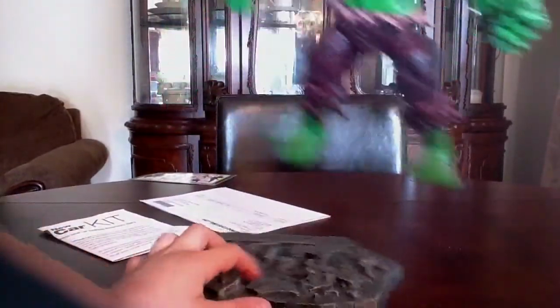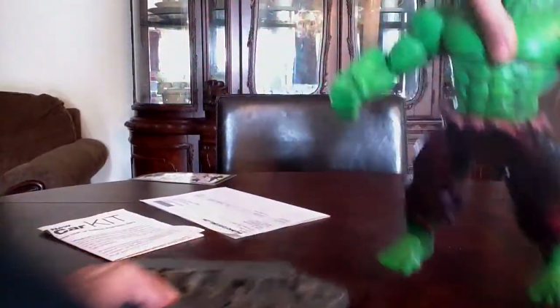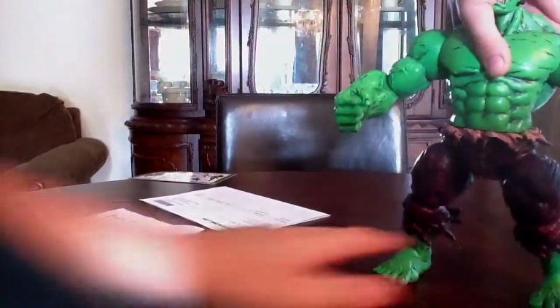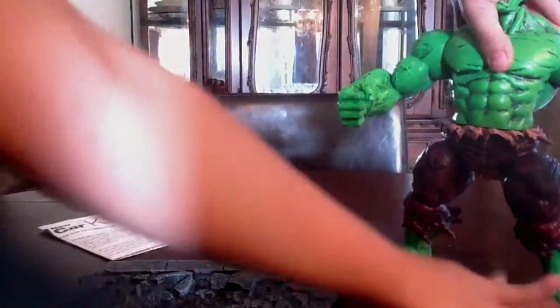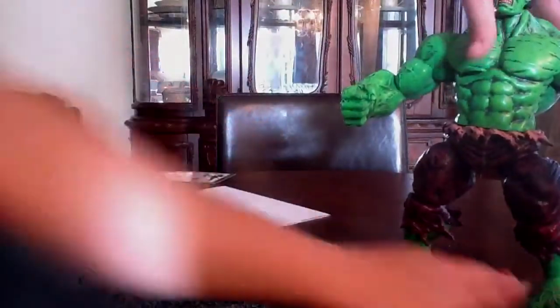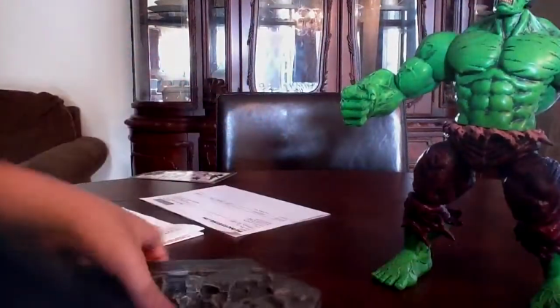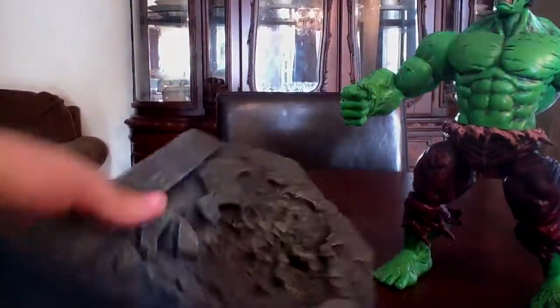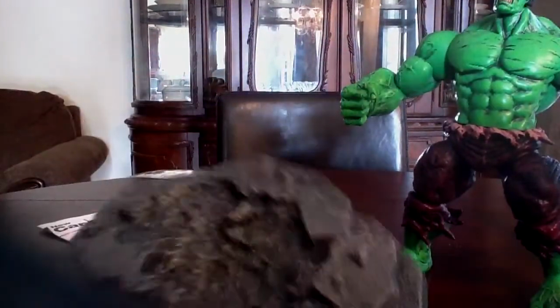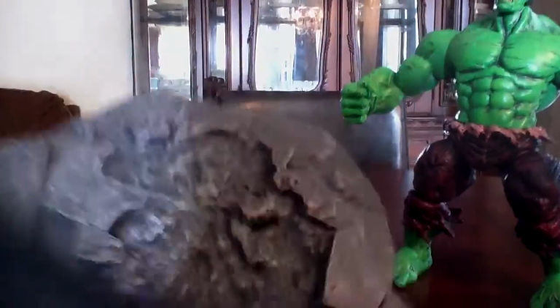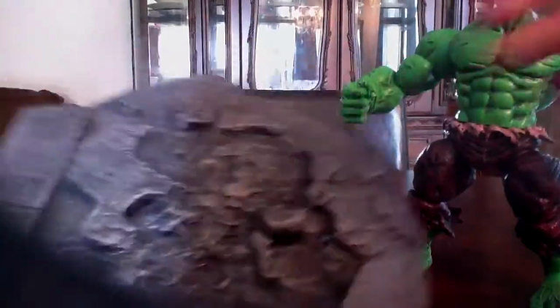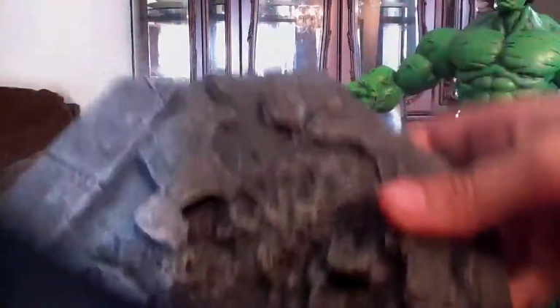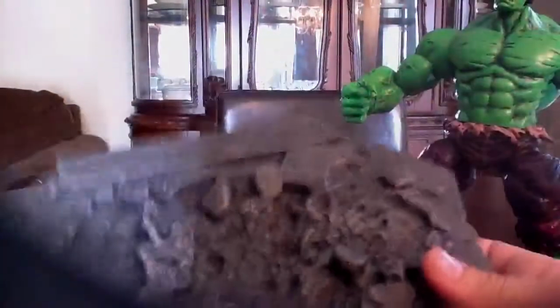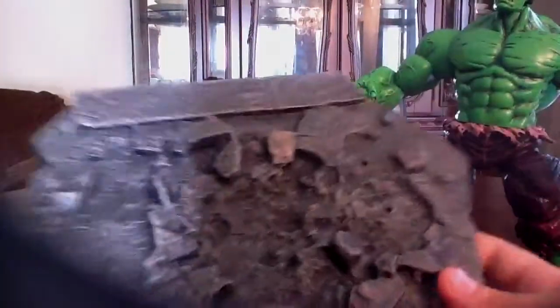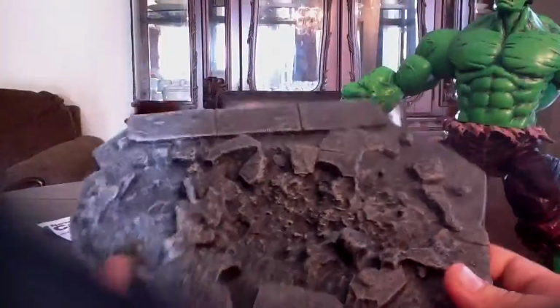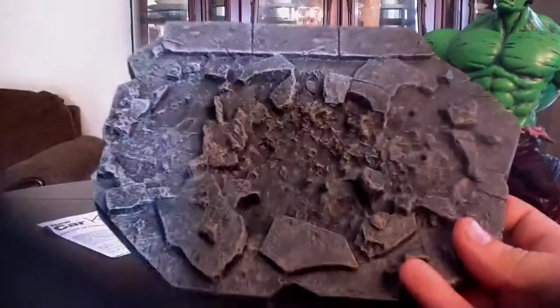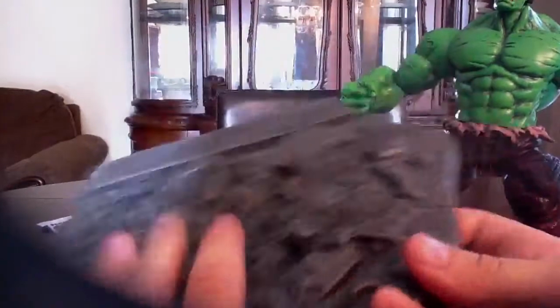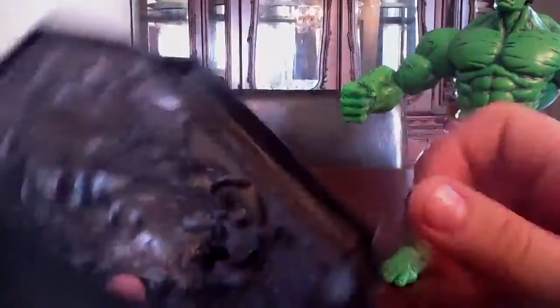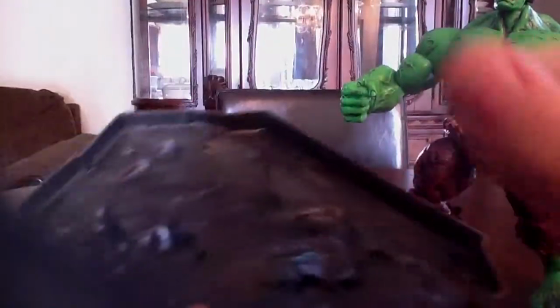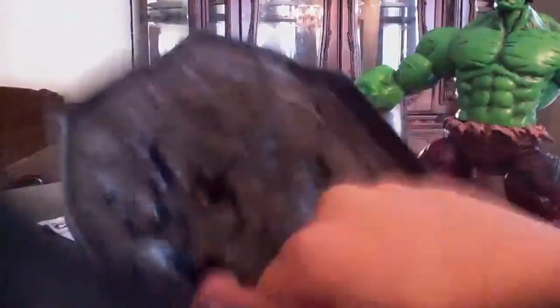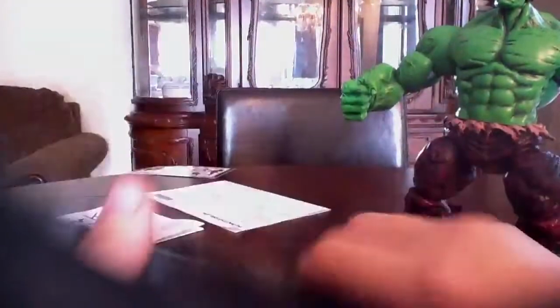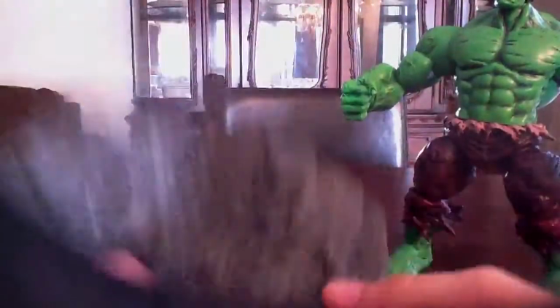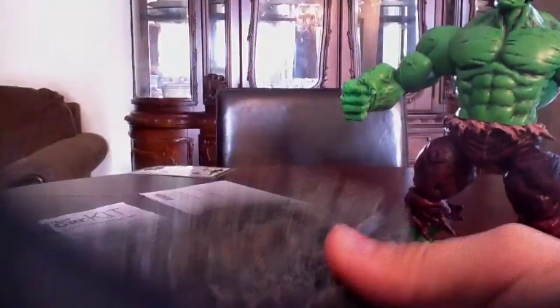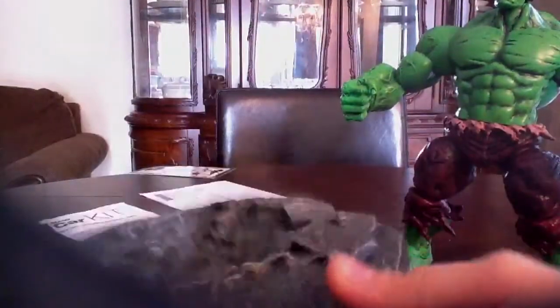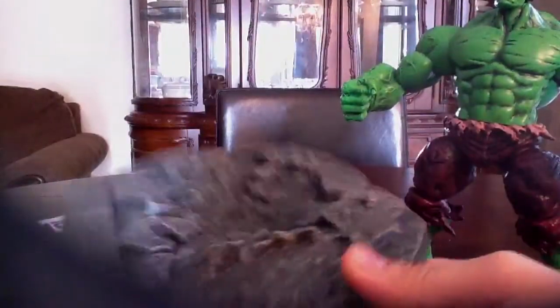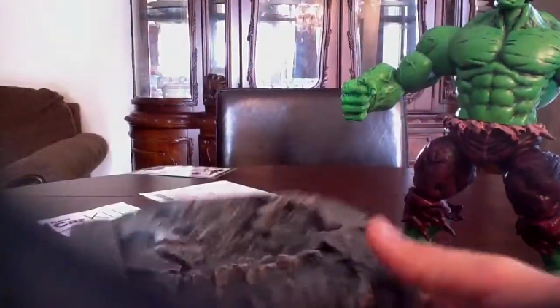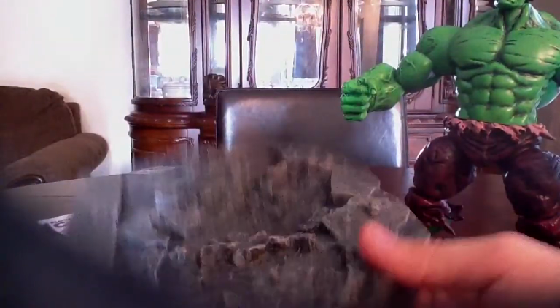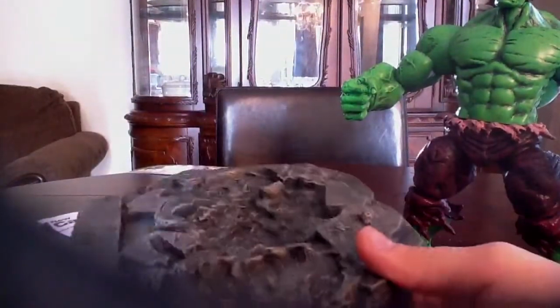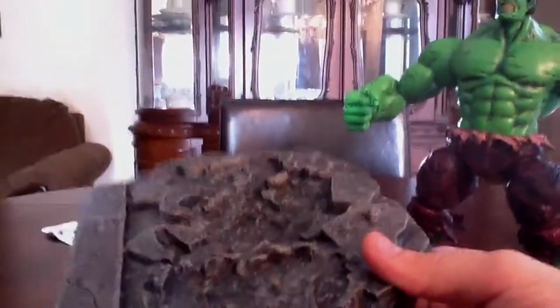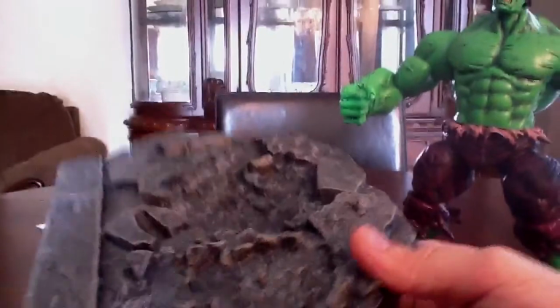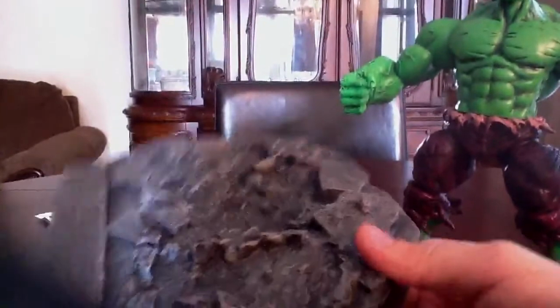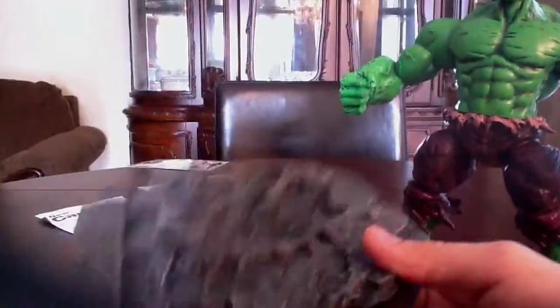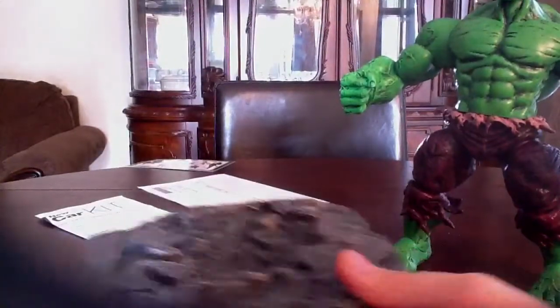I'll take him off his base. Here's the base — it's all underneath, and it's a bit flimsier than I expected it to be, but it holds the figure really nicely.